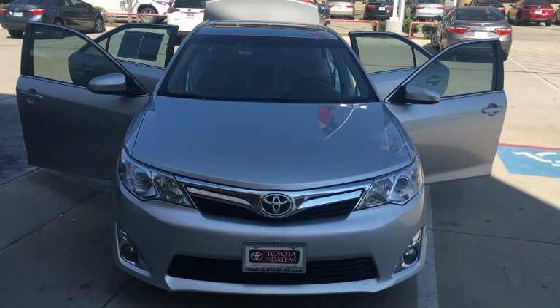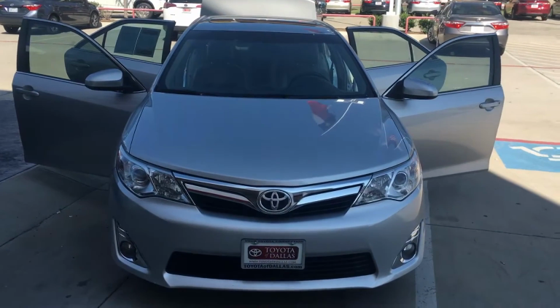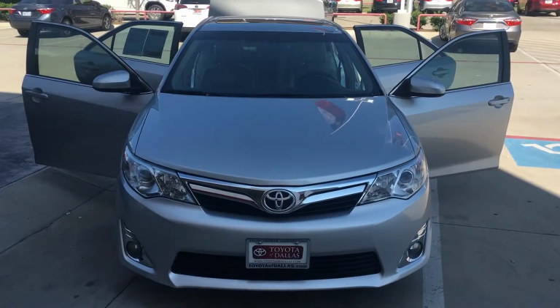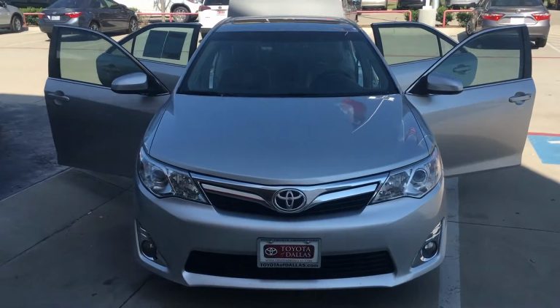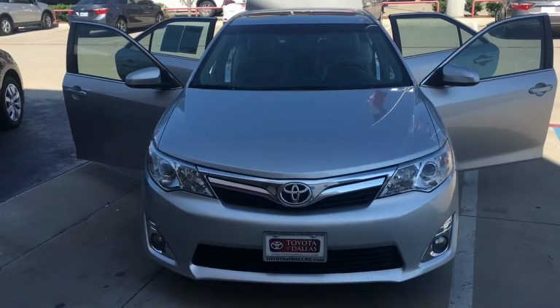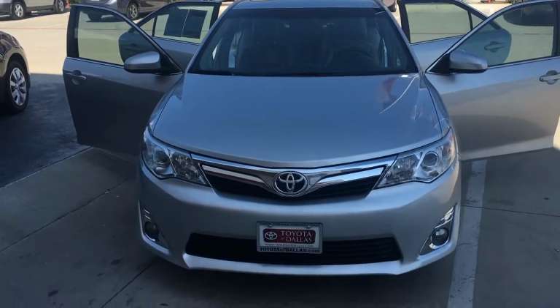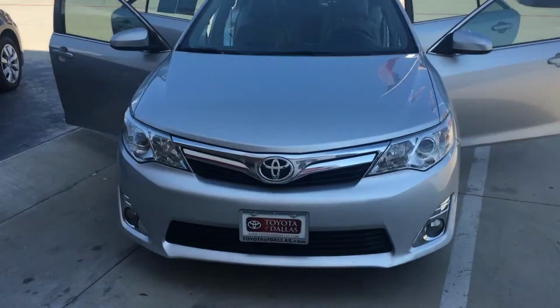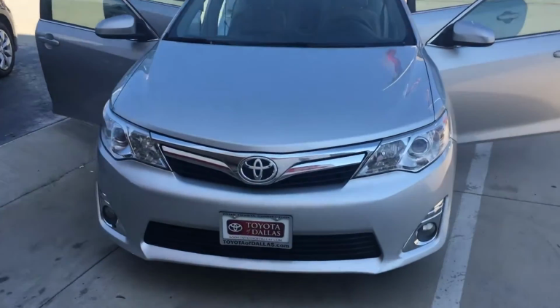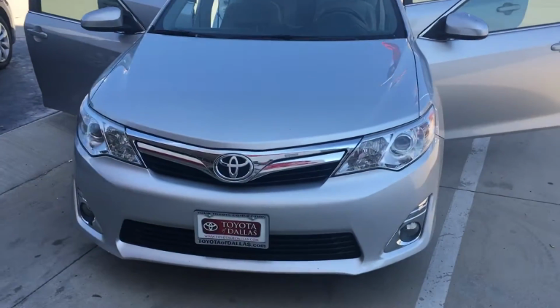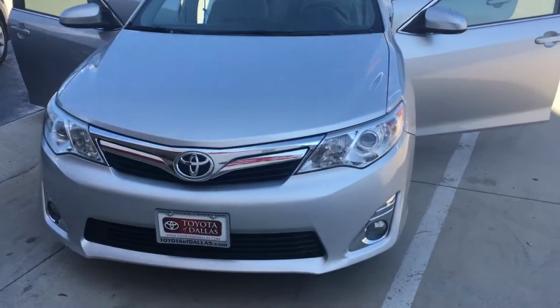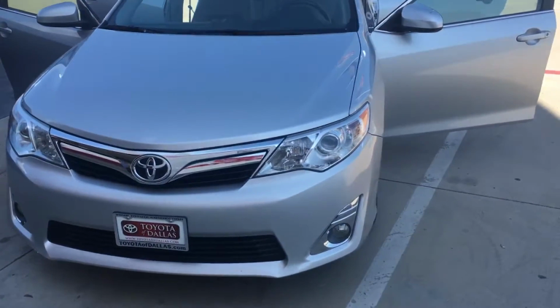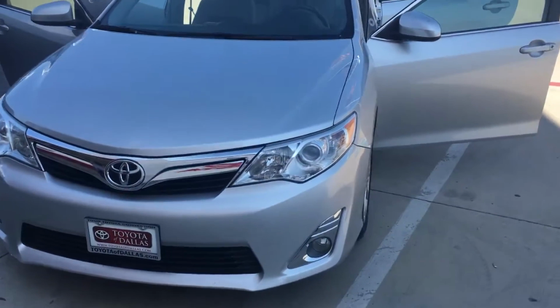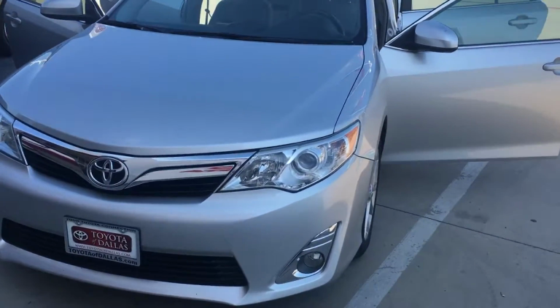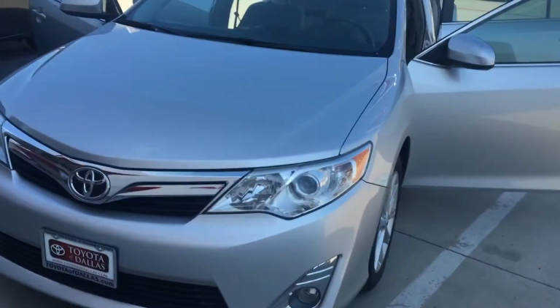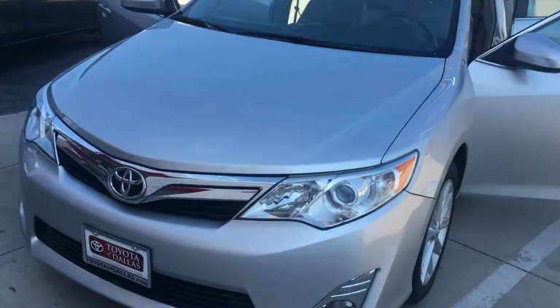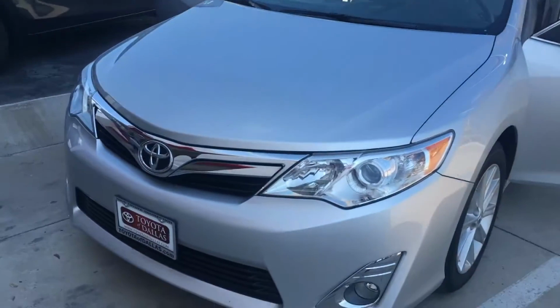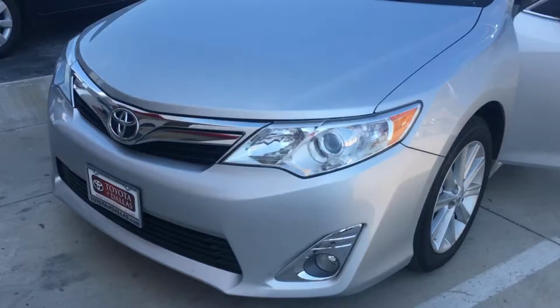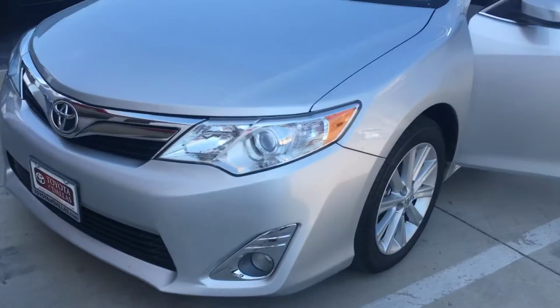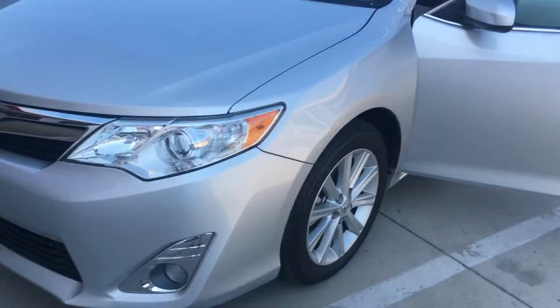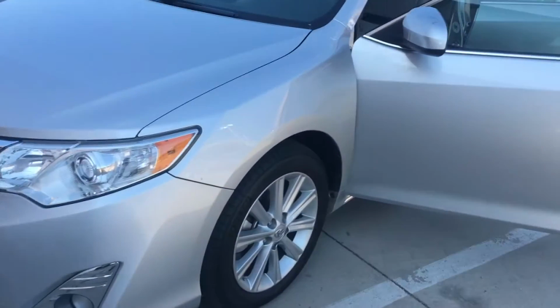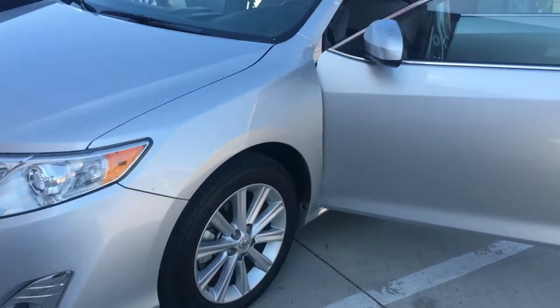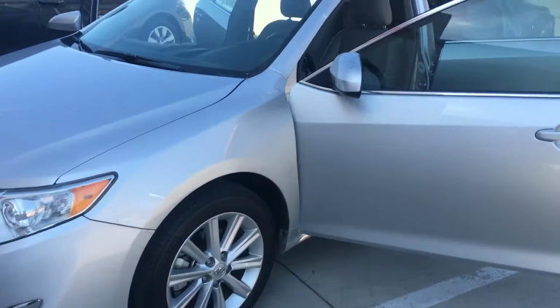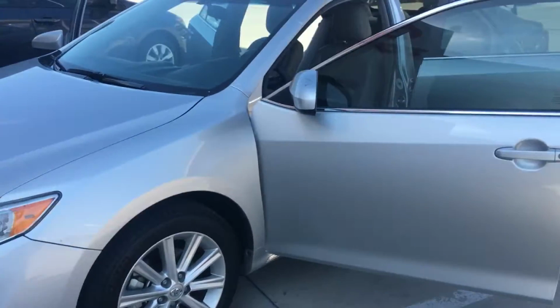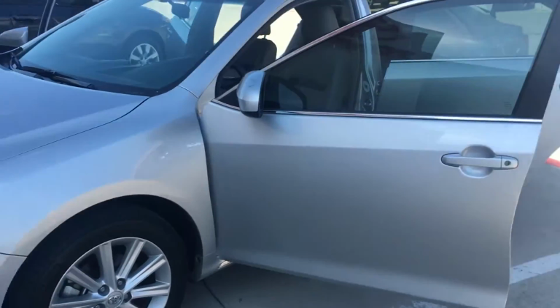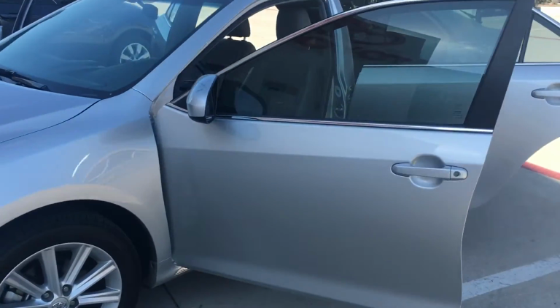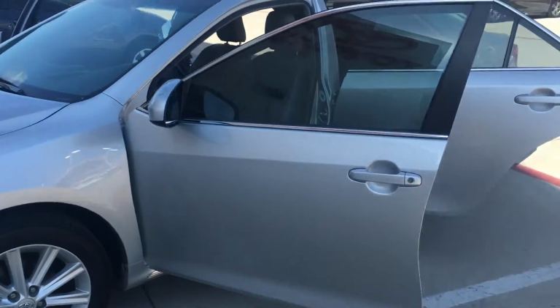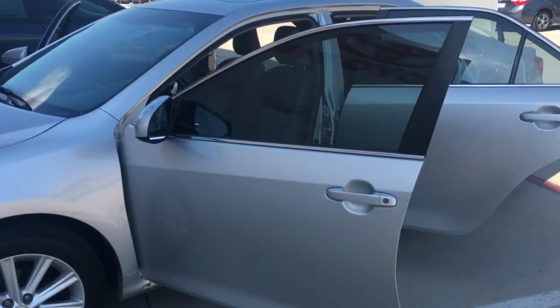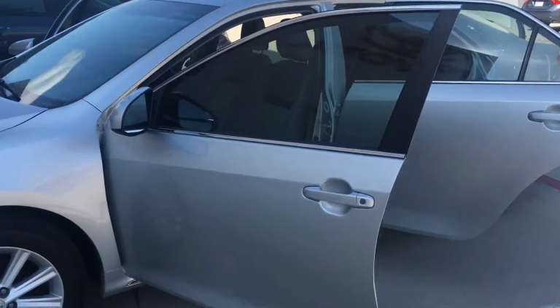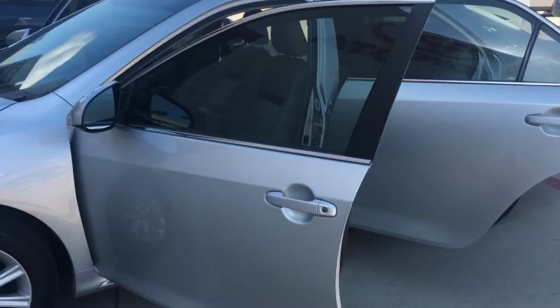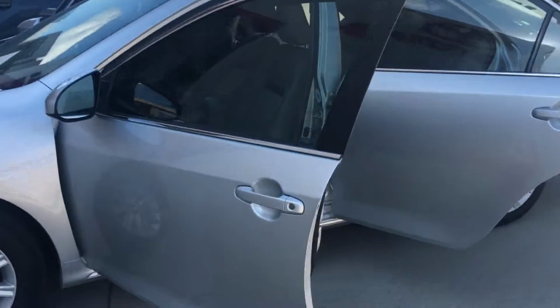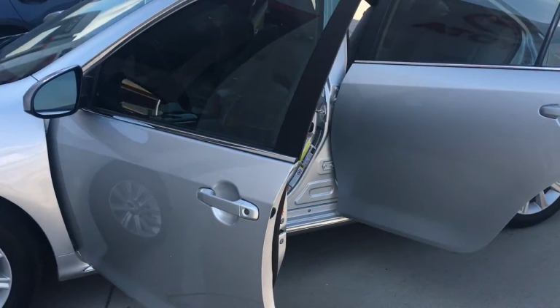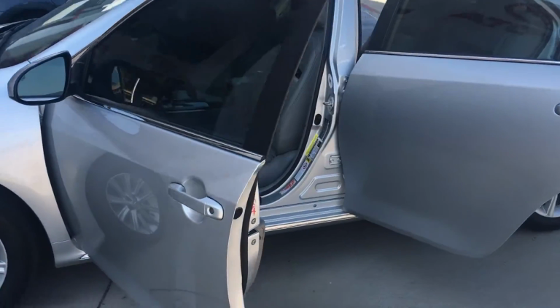Hey there Steven. It's Alexander Harrison Taylor of Dallas, one of the internet sales managers. I wanted to show you a video of the Camry XLE that you asked about online.